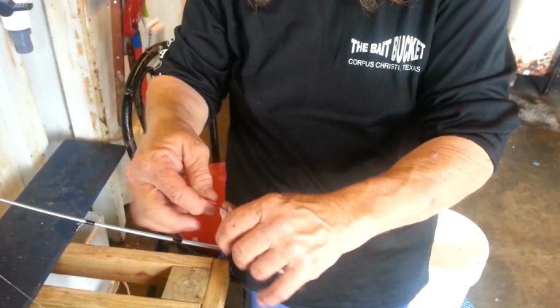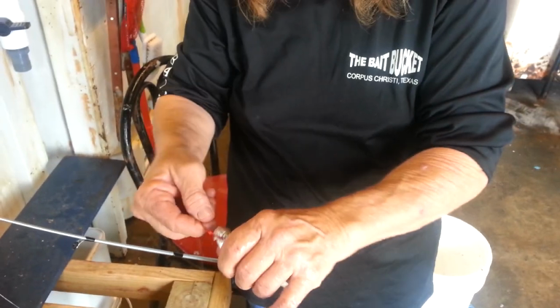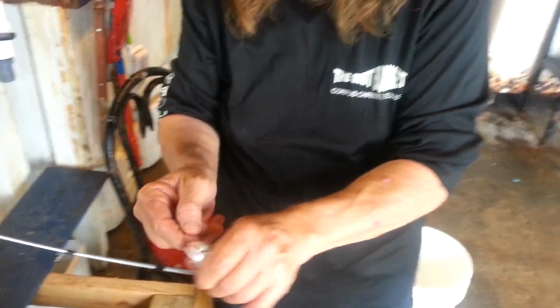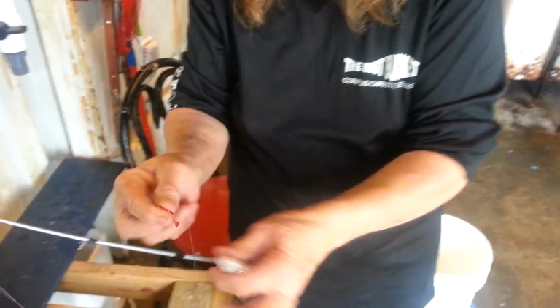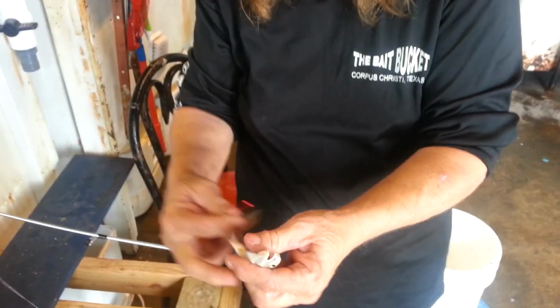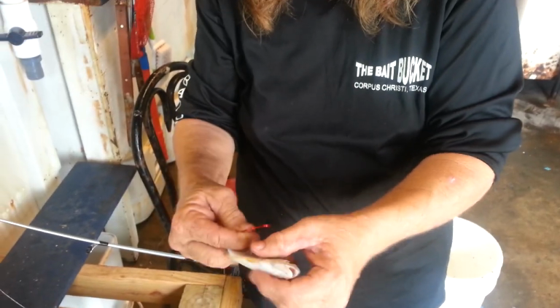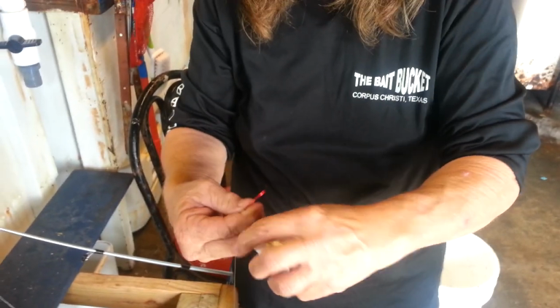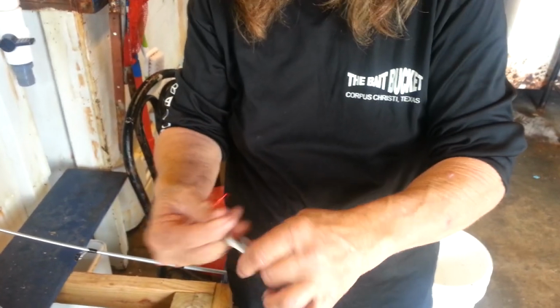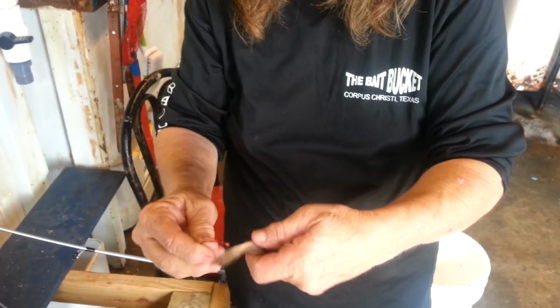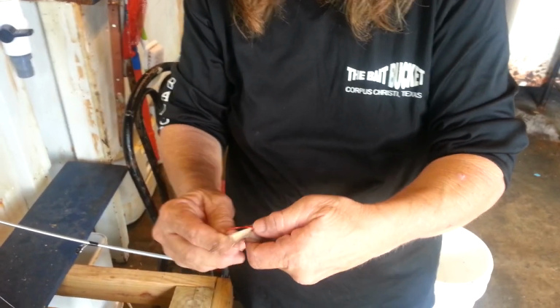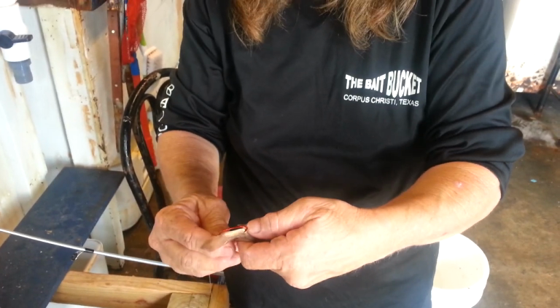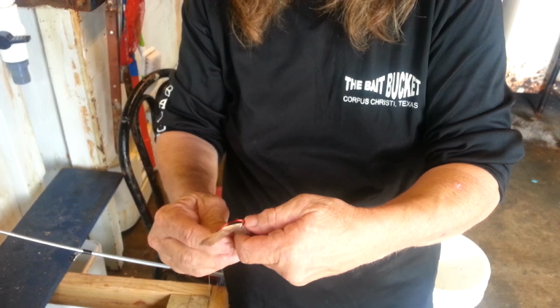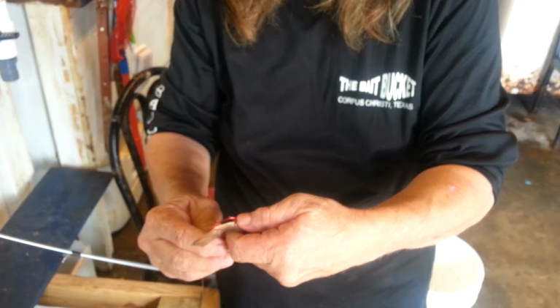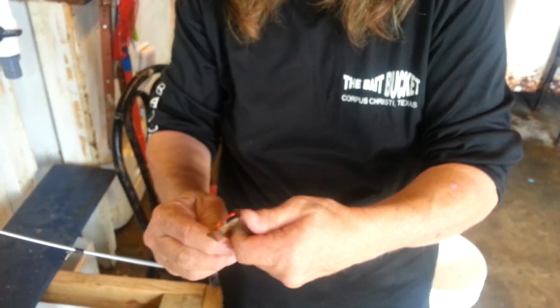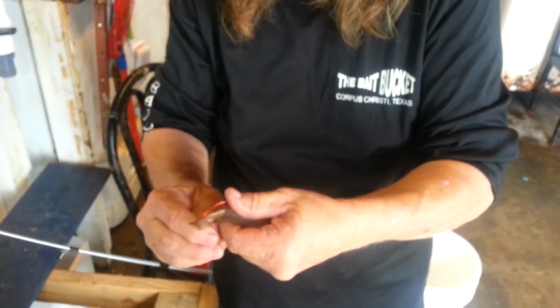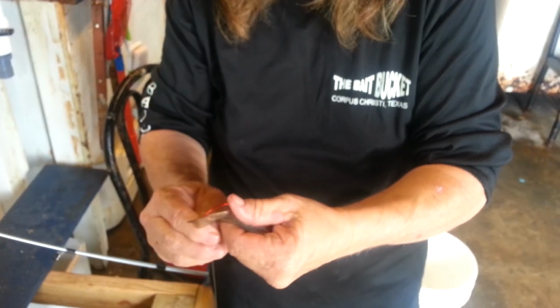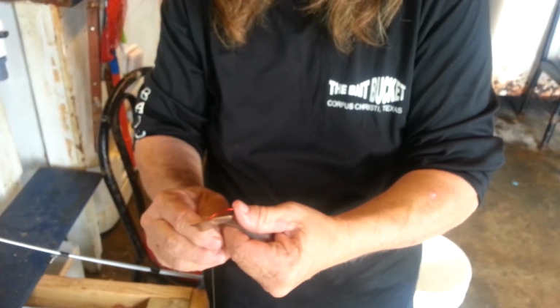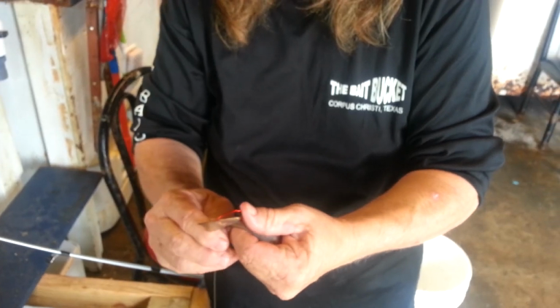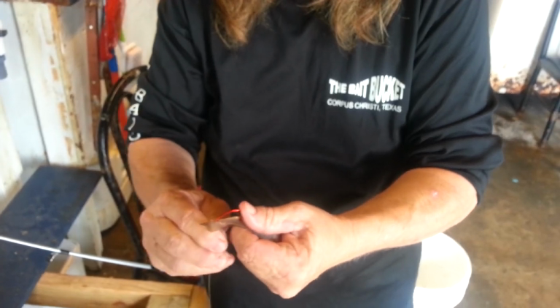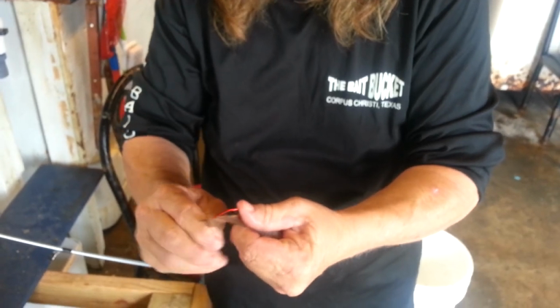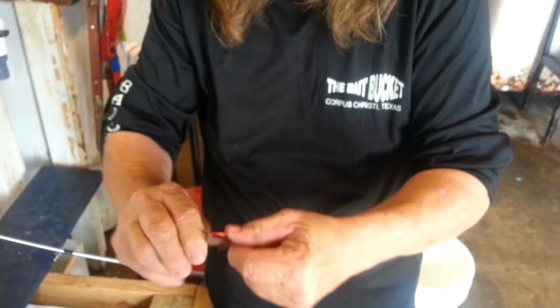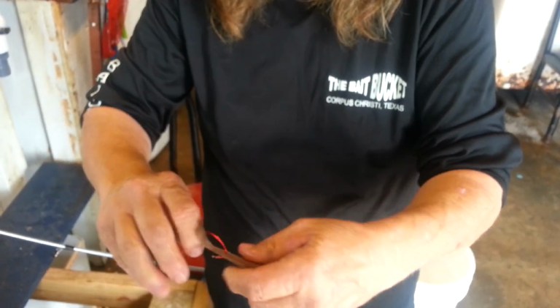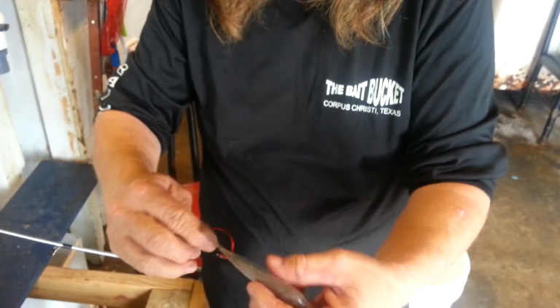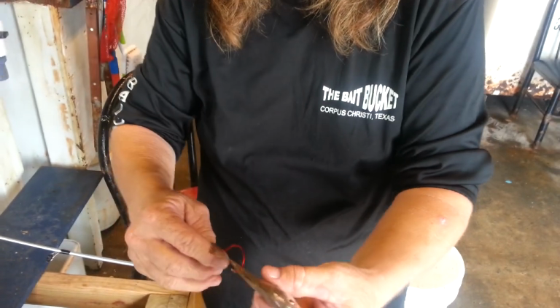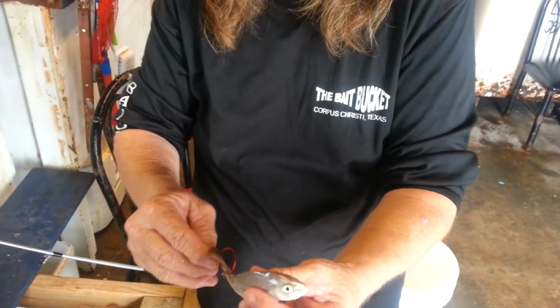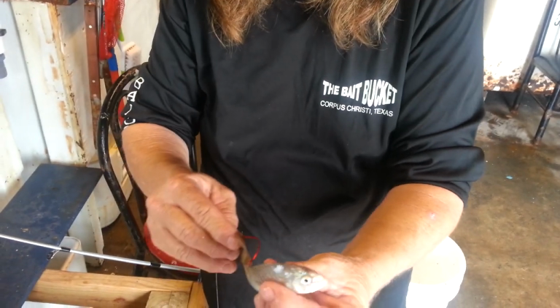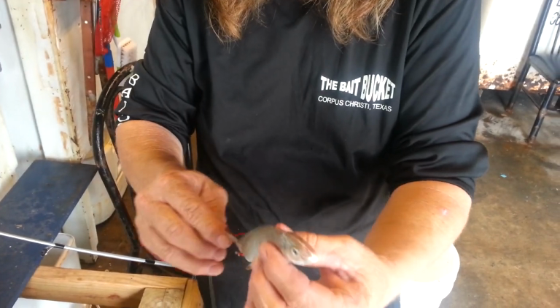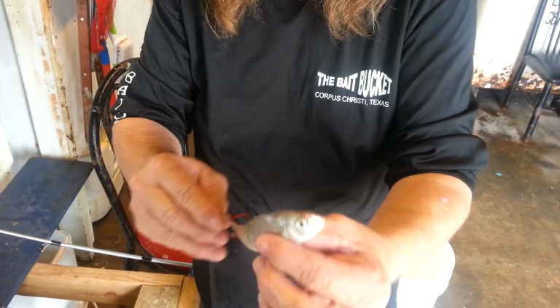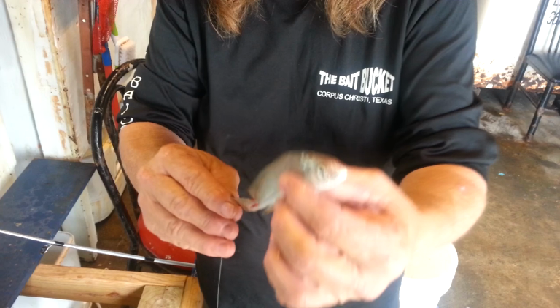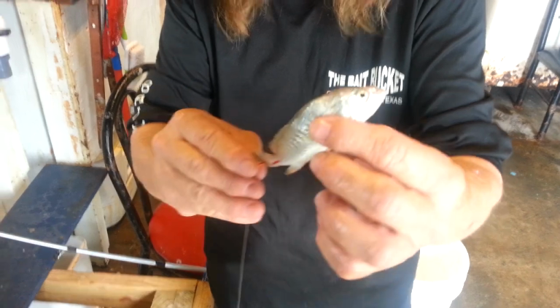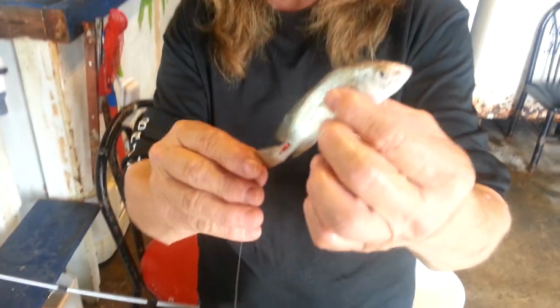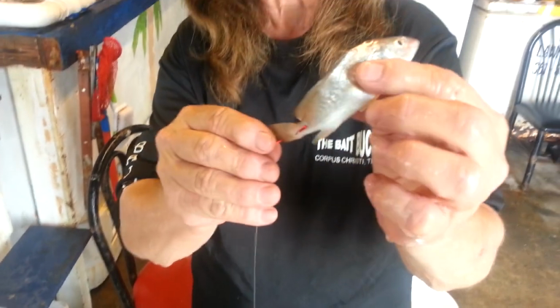The second way we're going to show you is through the tail. Just get up in there and hook it back through the back of the tail. This will make your croaker swim up in the water.